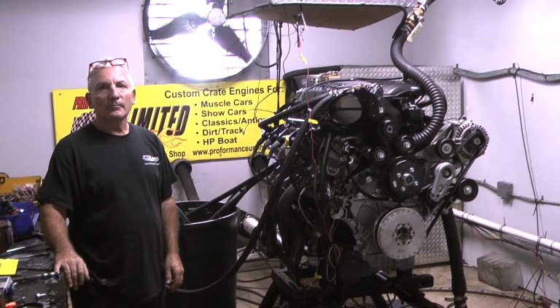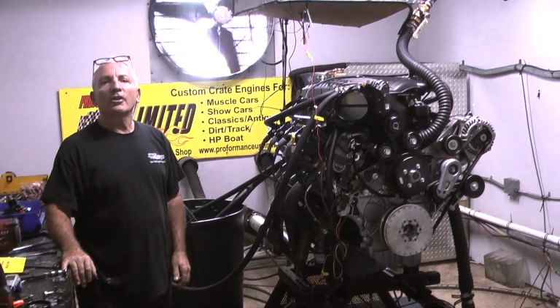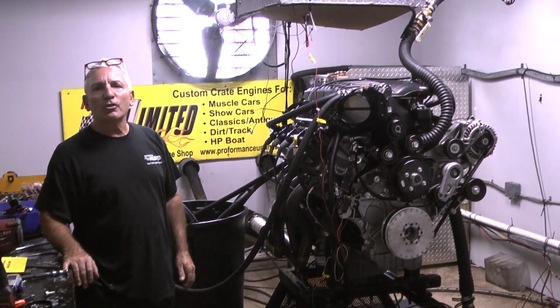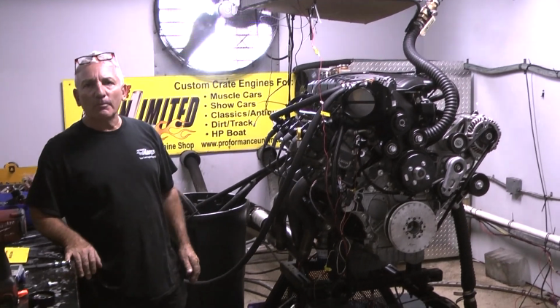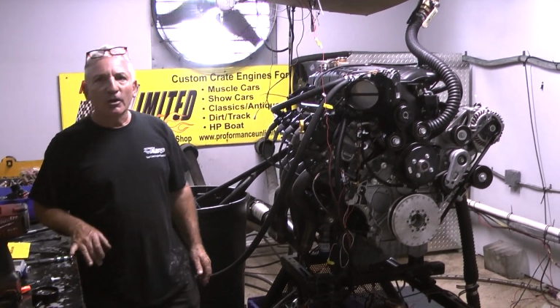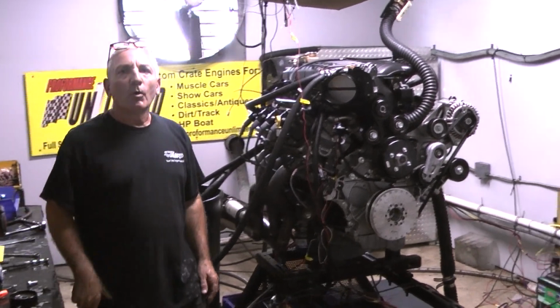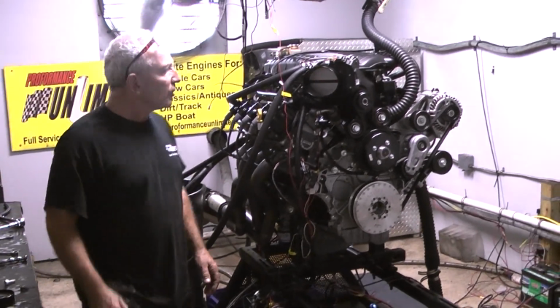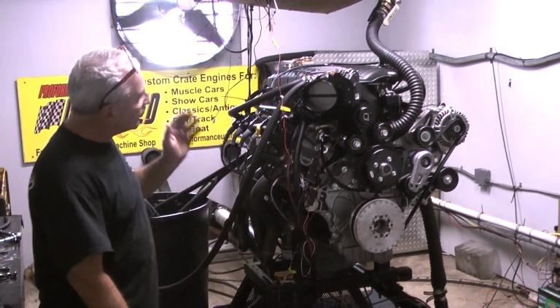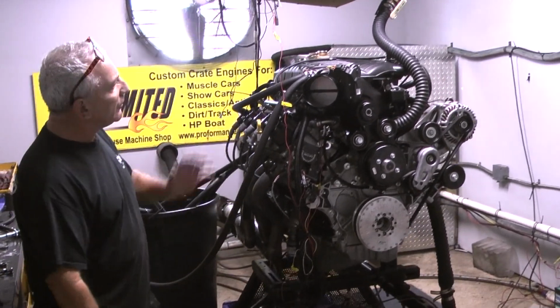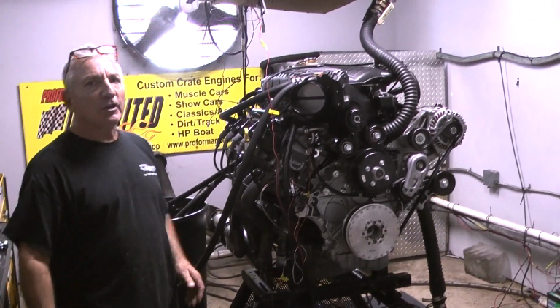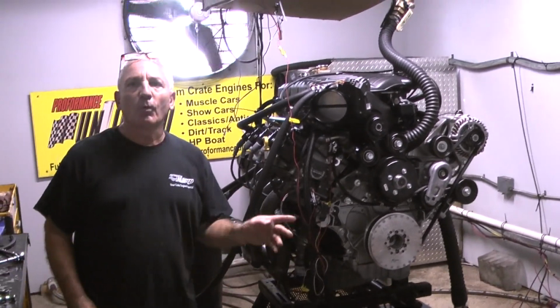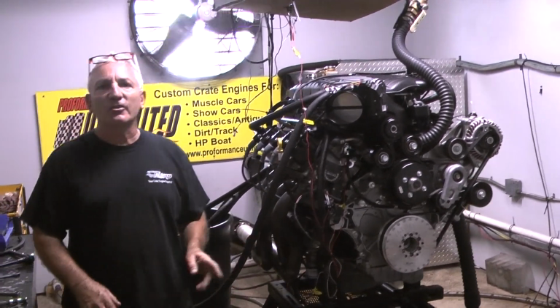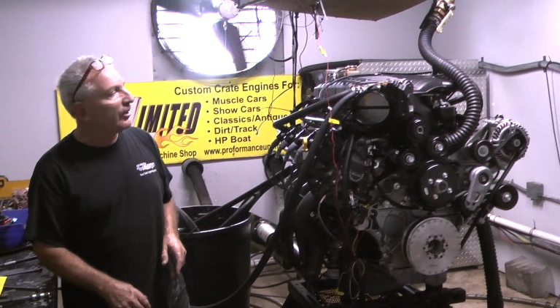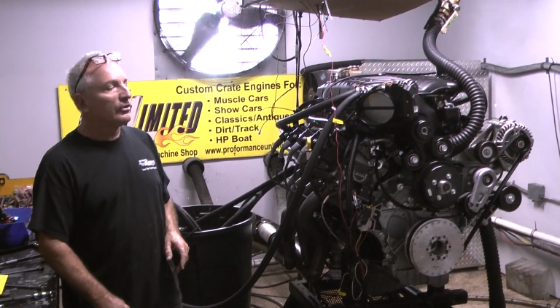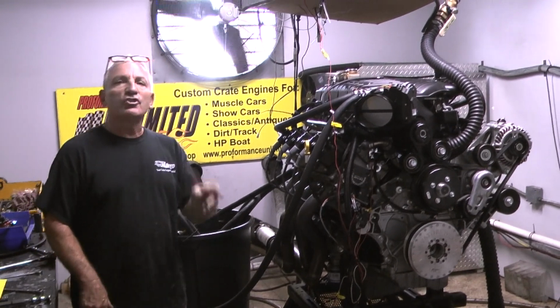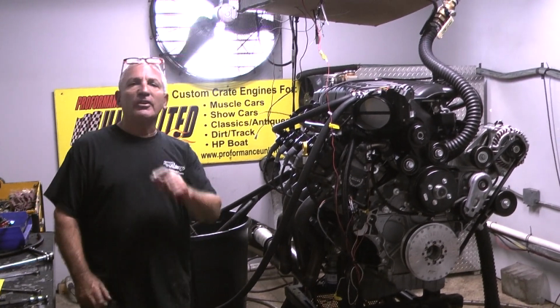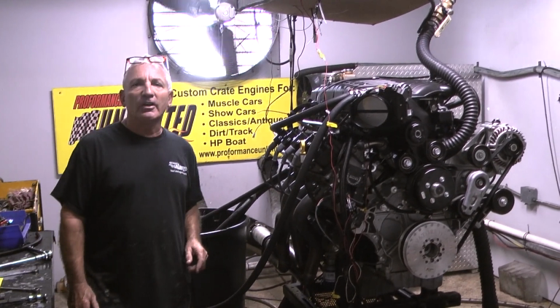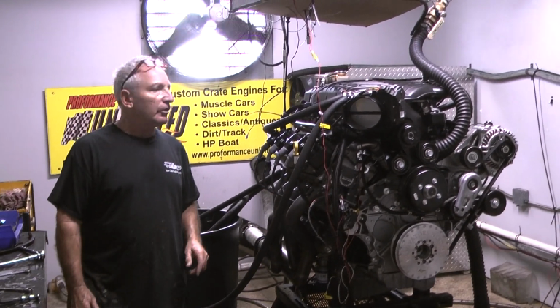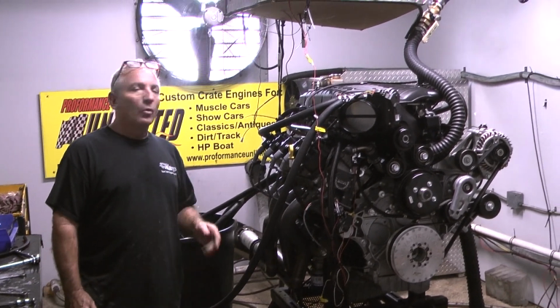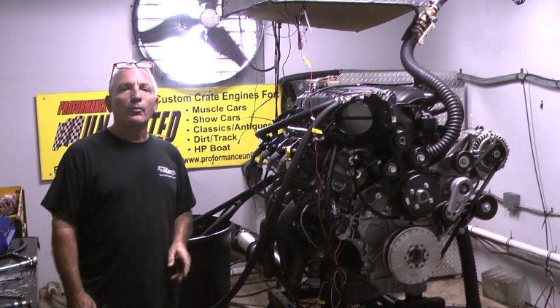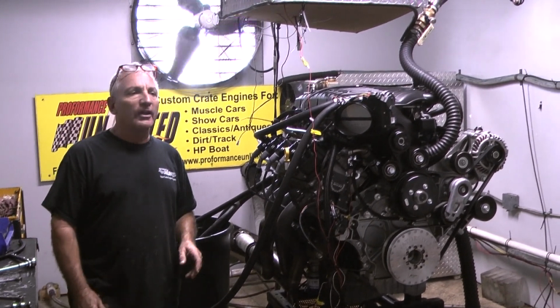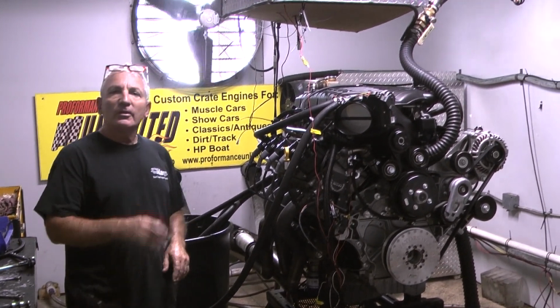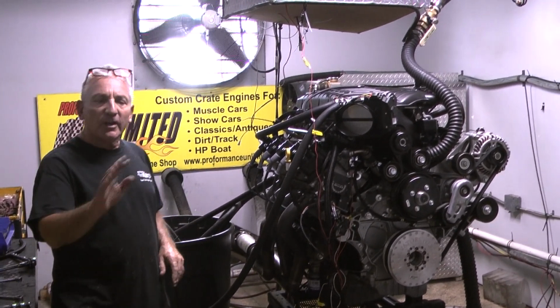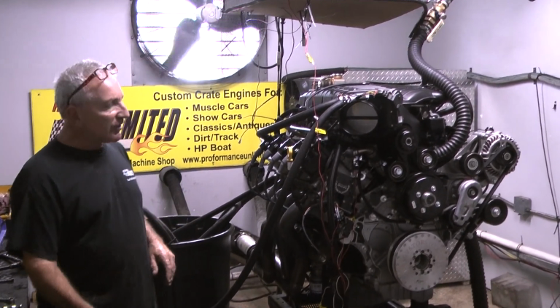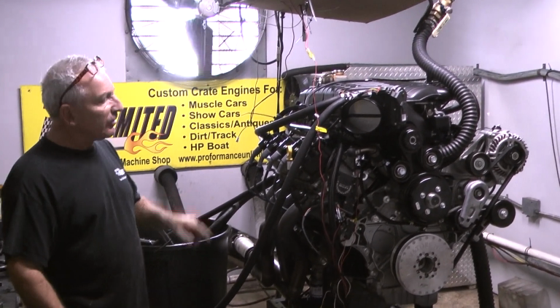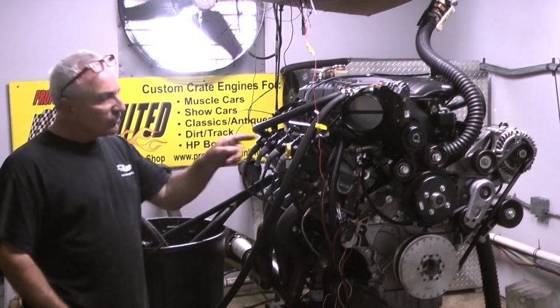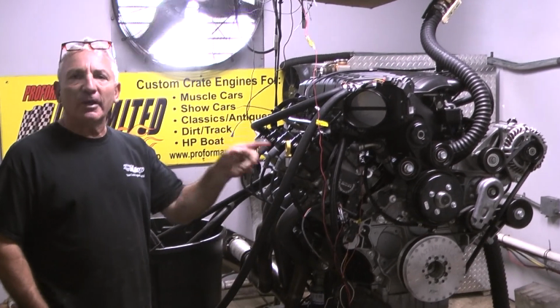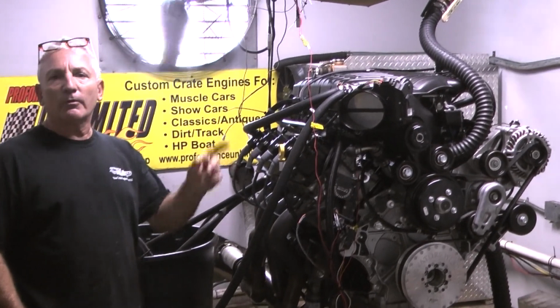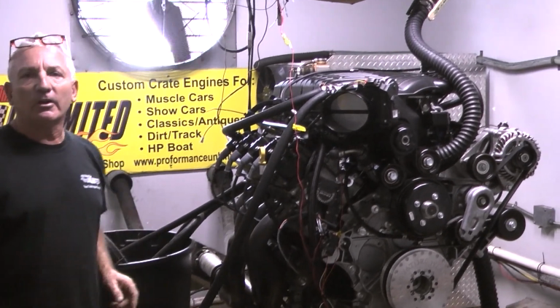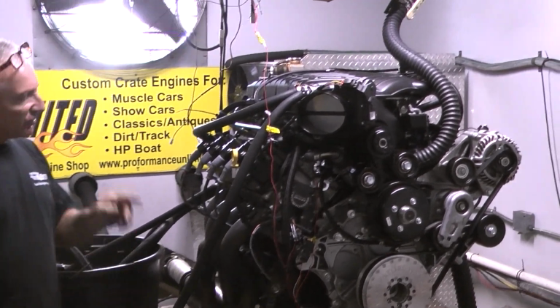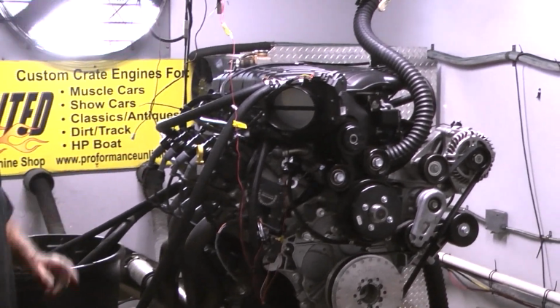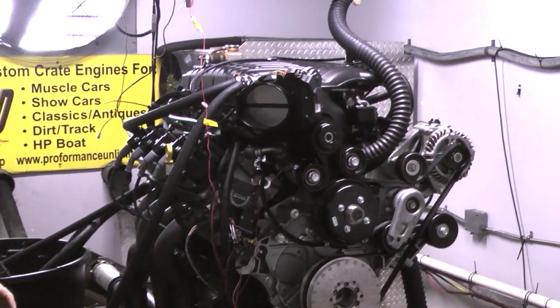Good afternoon everybody. Welcome to the 7.3 Ford Godzilla engine. It just ate the coyote. All your Ford guys, forget about the coyote. This is the bad boy right here — 7.3 Godzilla.